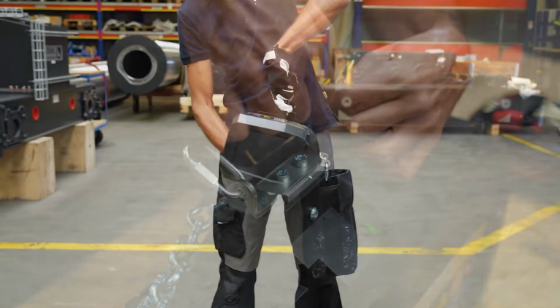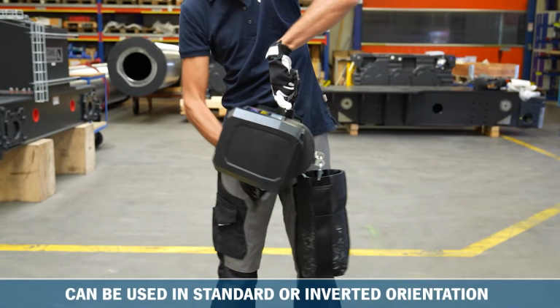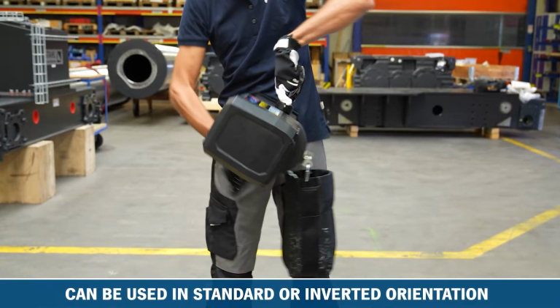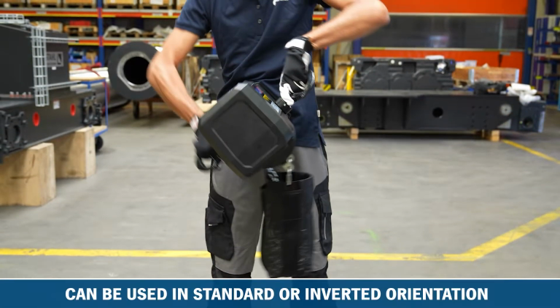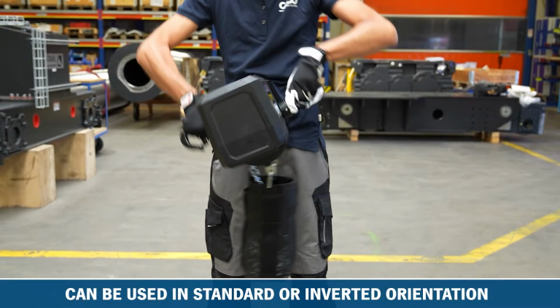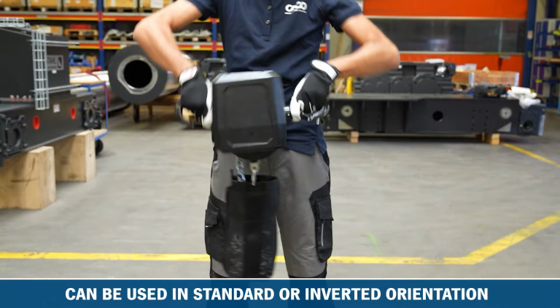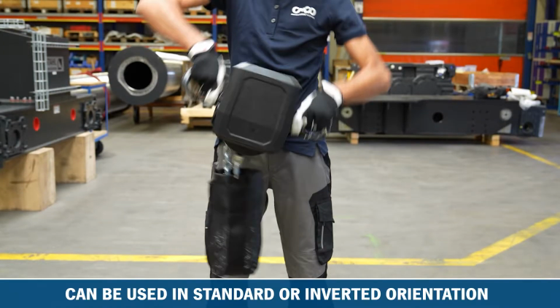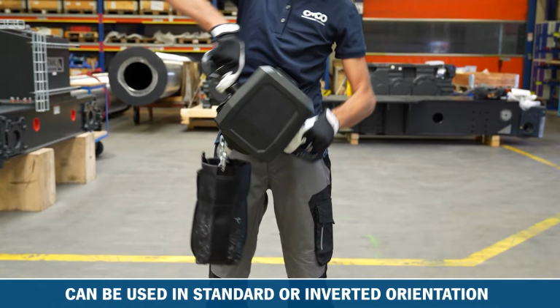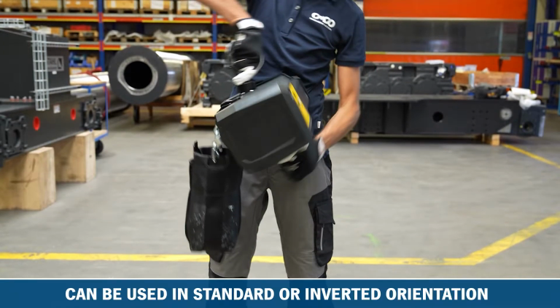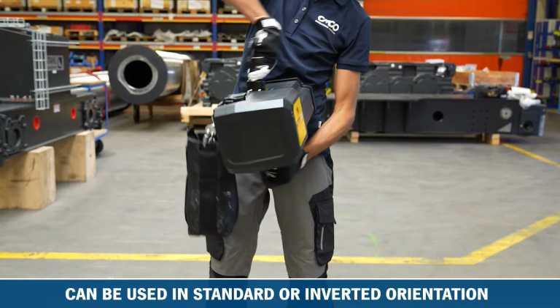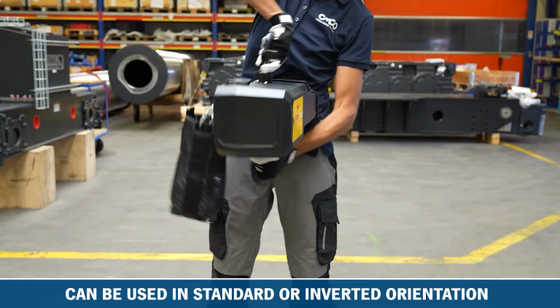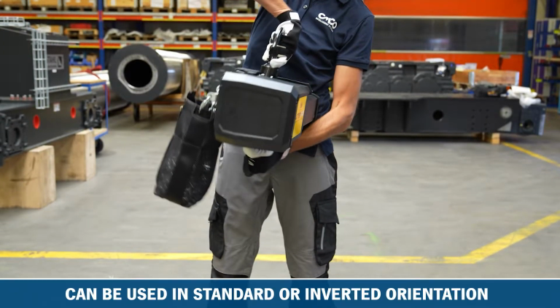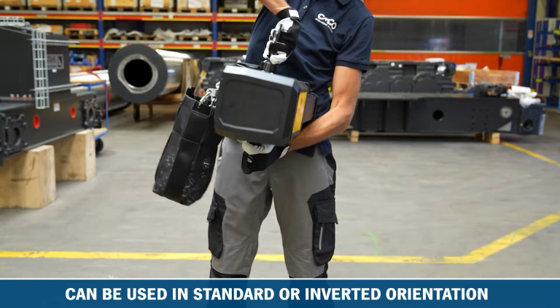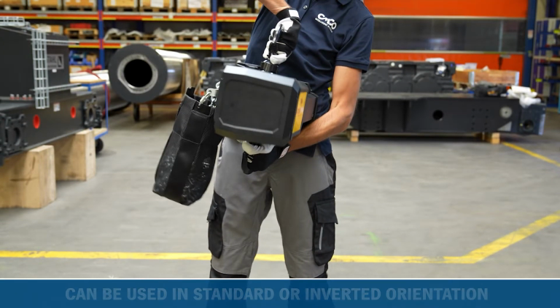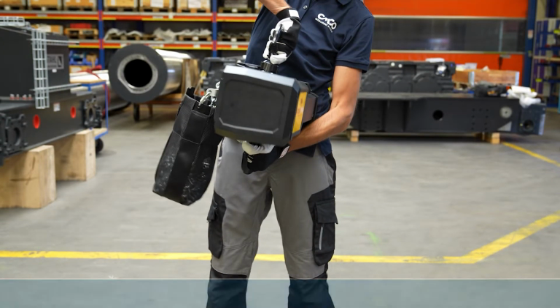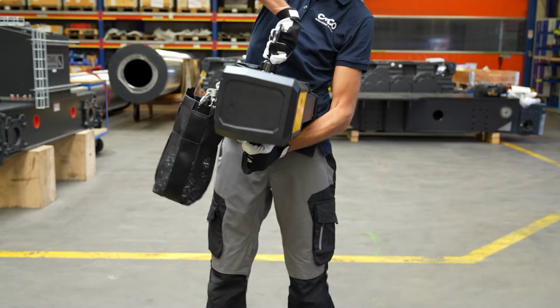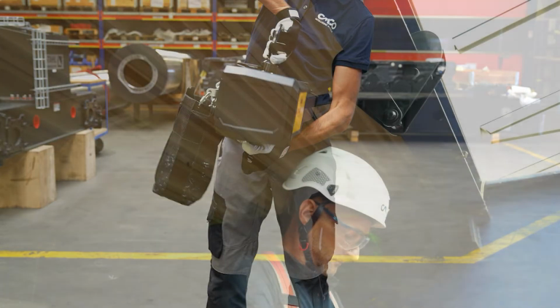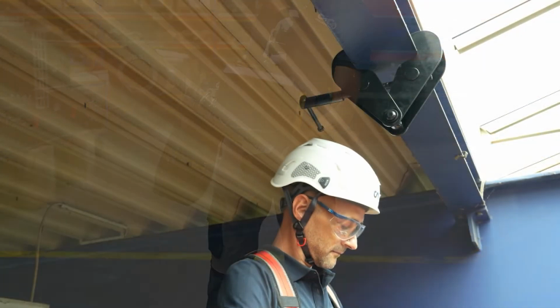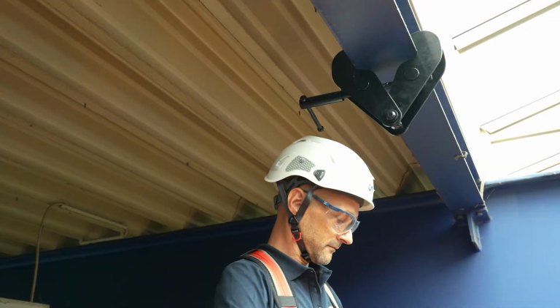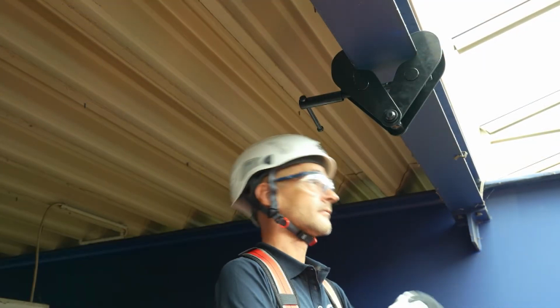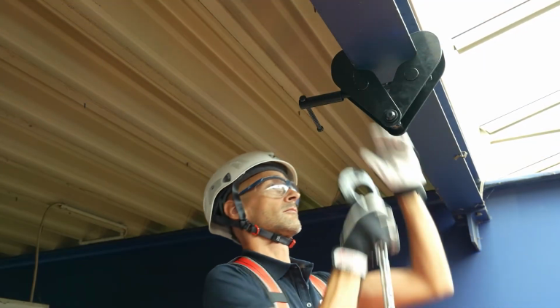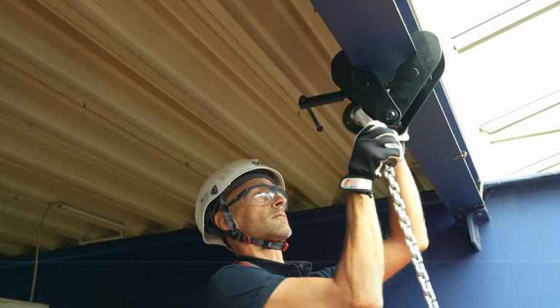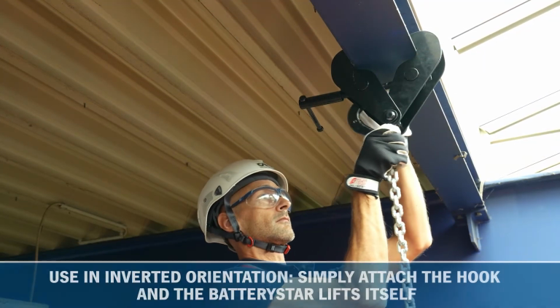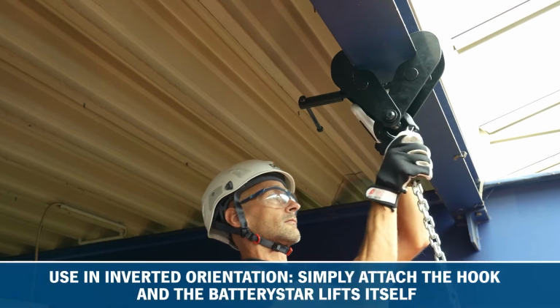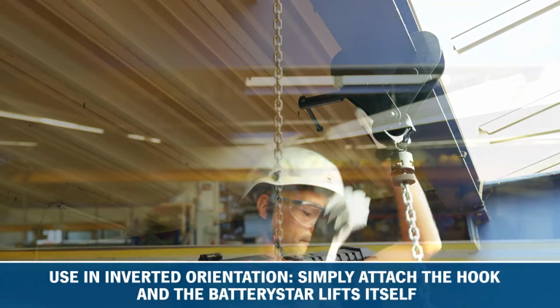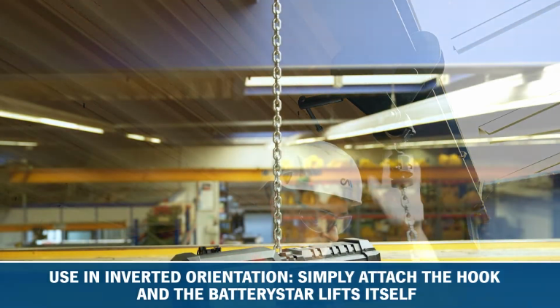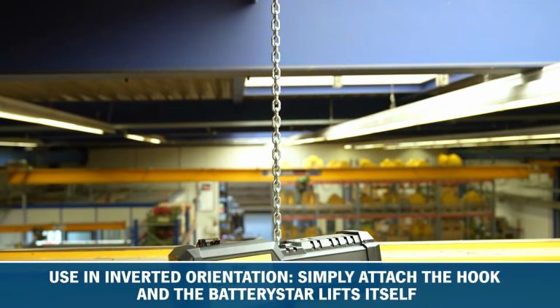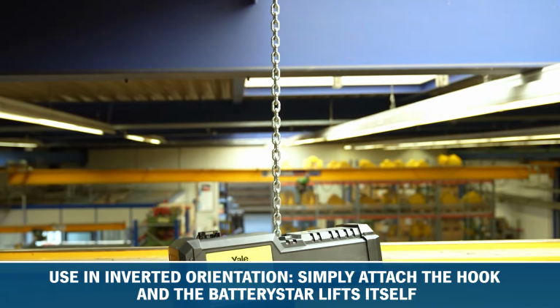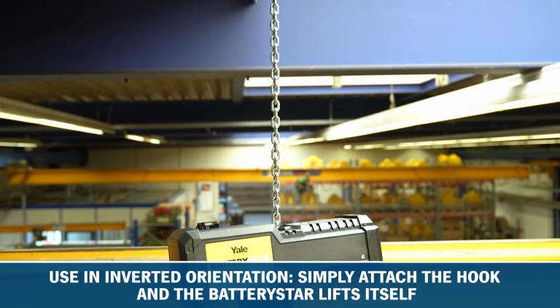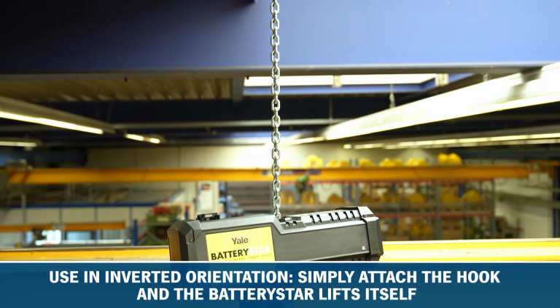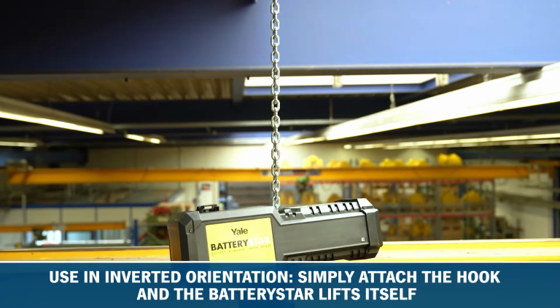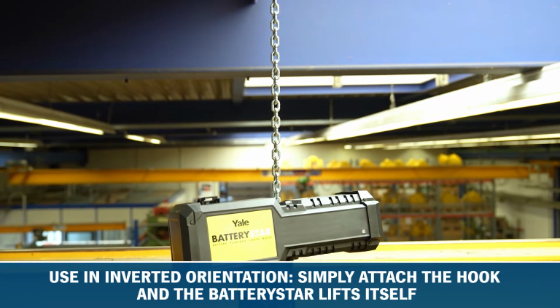The BatteryStar can be used in a standard or inverted orientation, depending on your application needs. Inverted operation eliminates the need to carry the weight of the hoist up to the anchor point. Just attach the hook and let the hoist lift itself and the load.